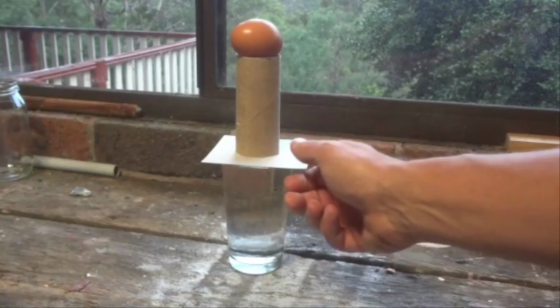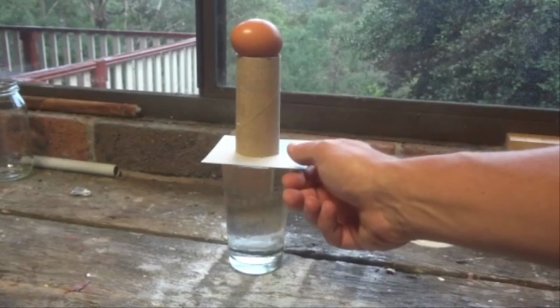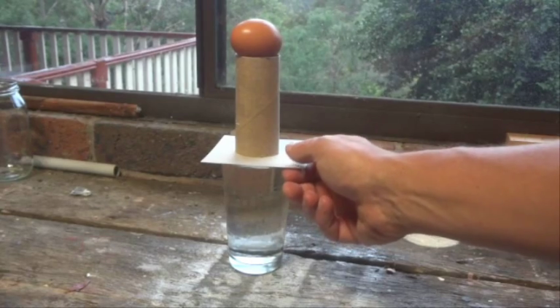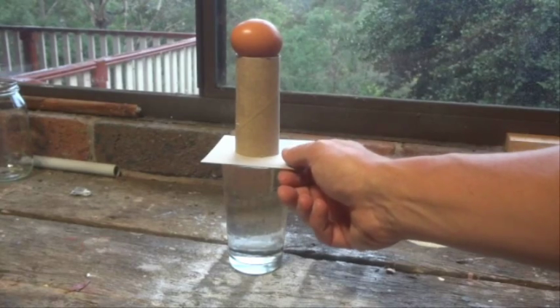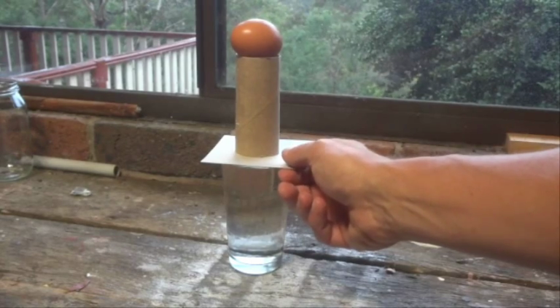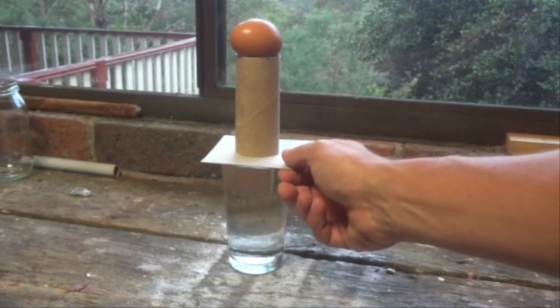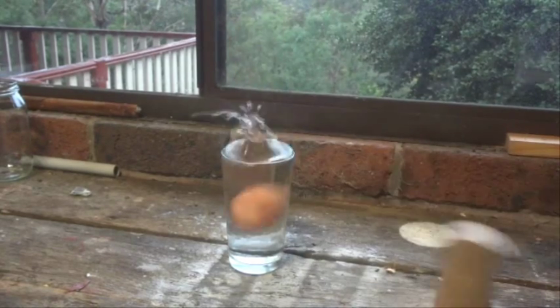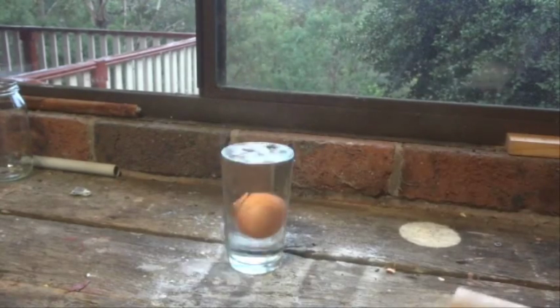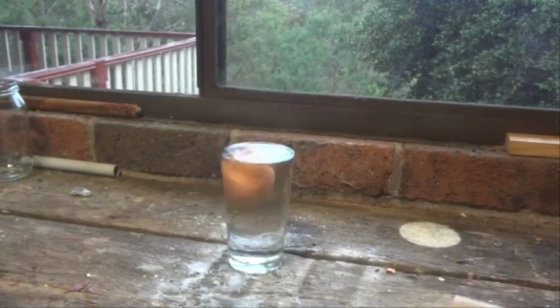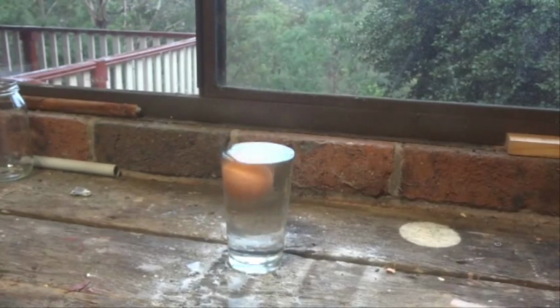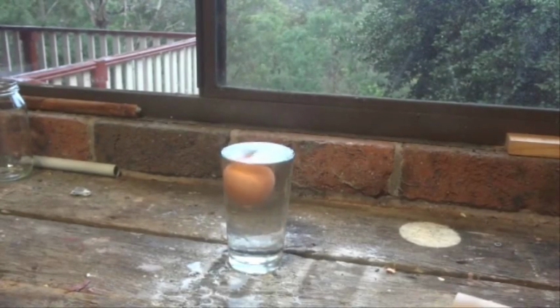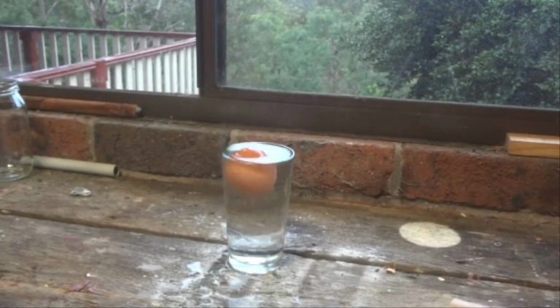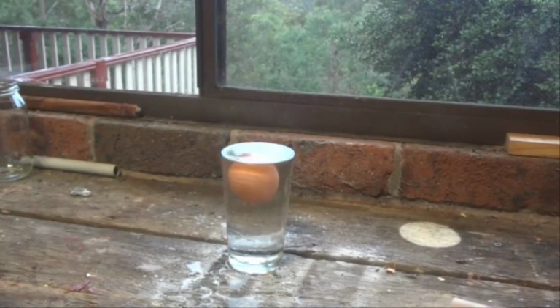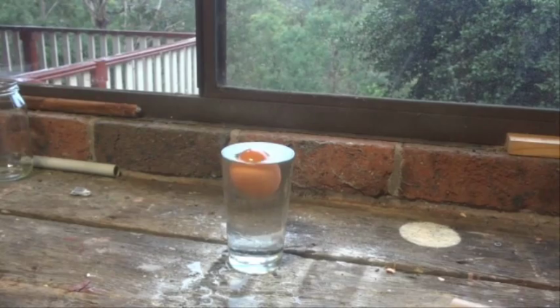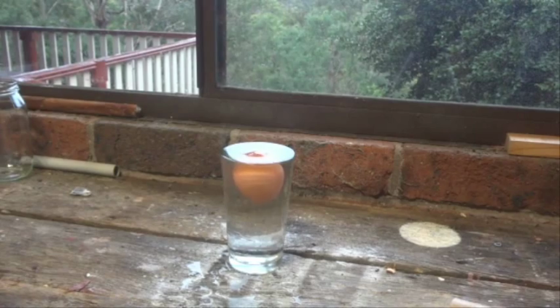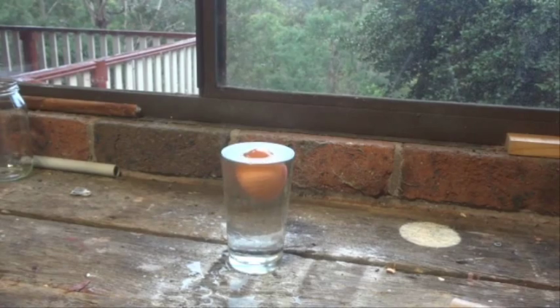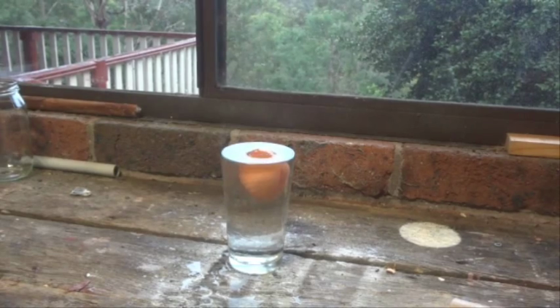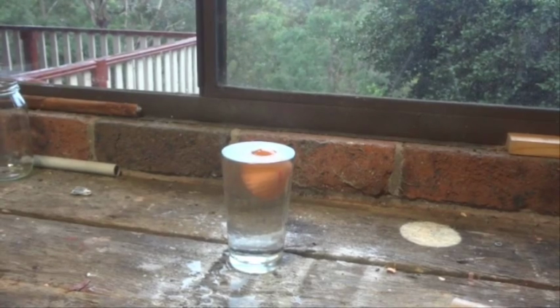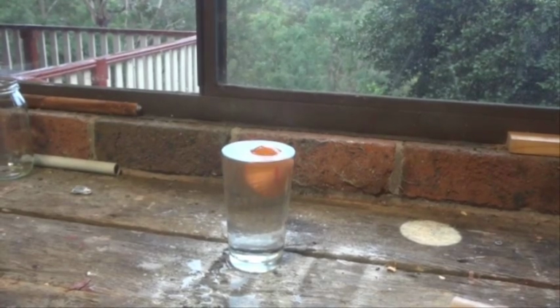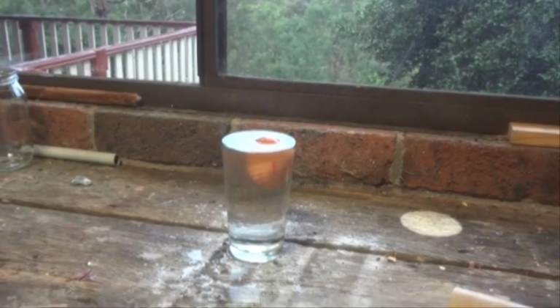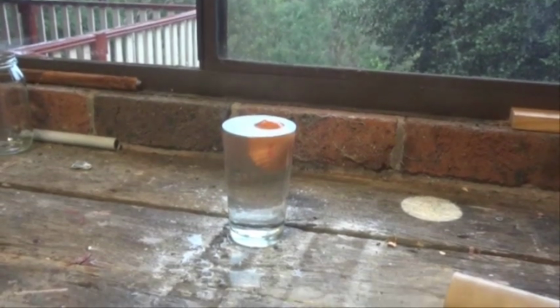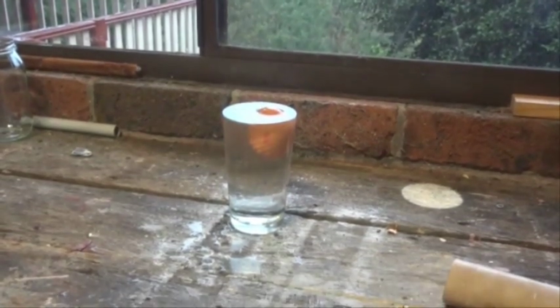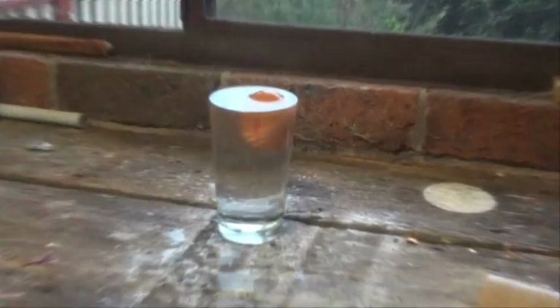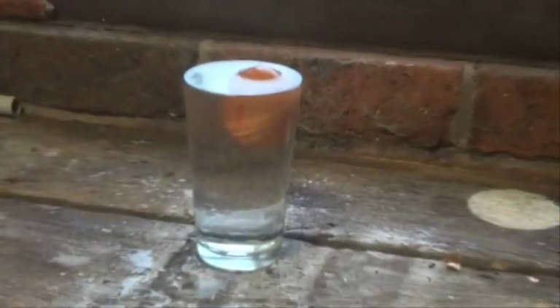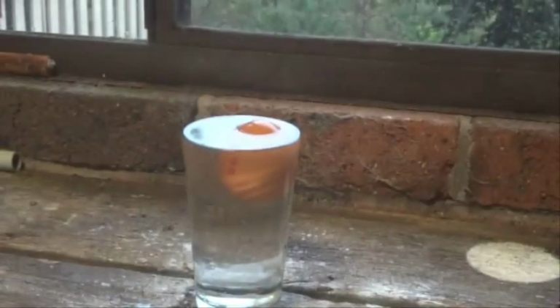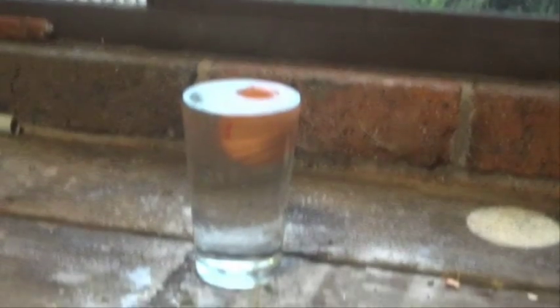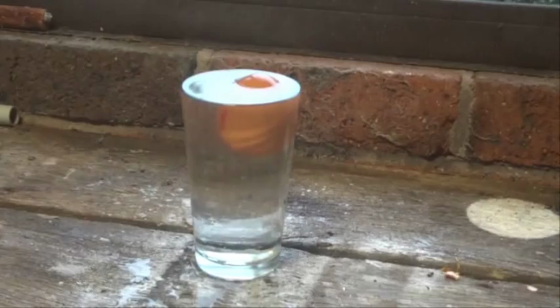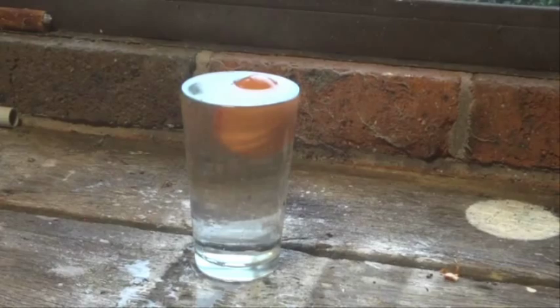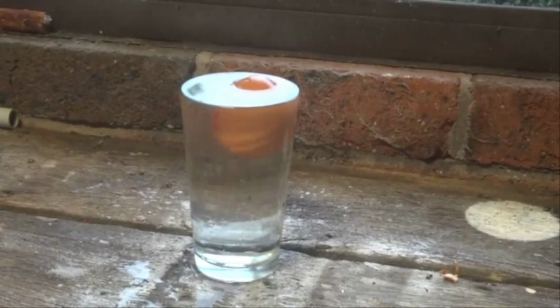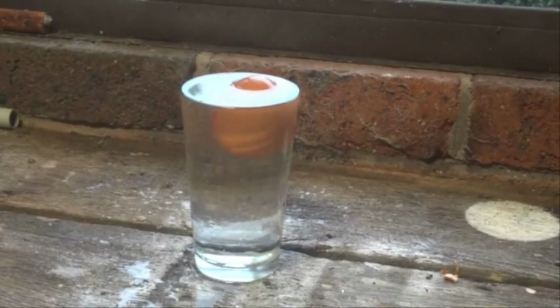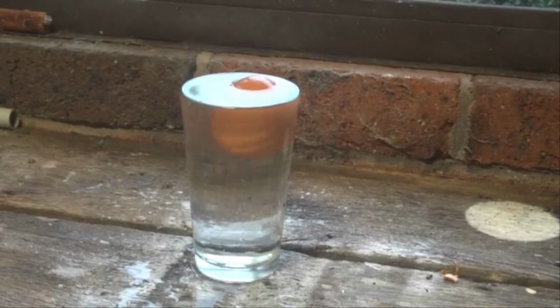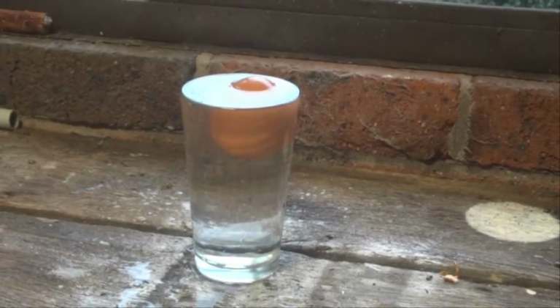So let's see that and see how we go. Yes, beautiful, there we go — we didn't even crack the egg. It's gone straight down into the glass and there it is floating on the top.